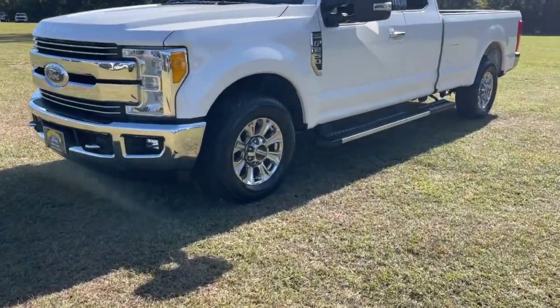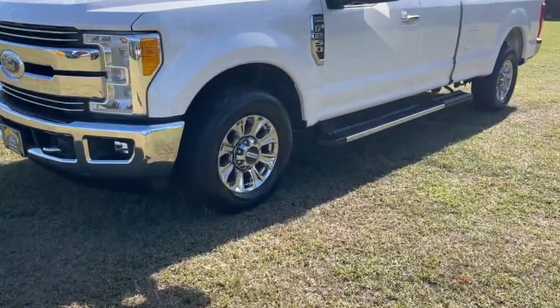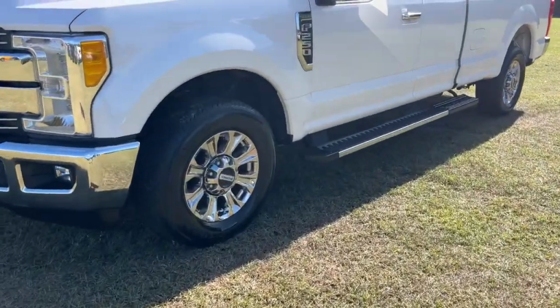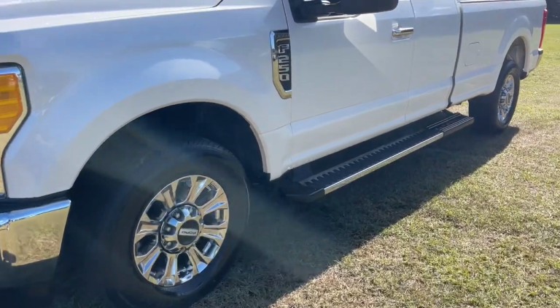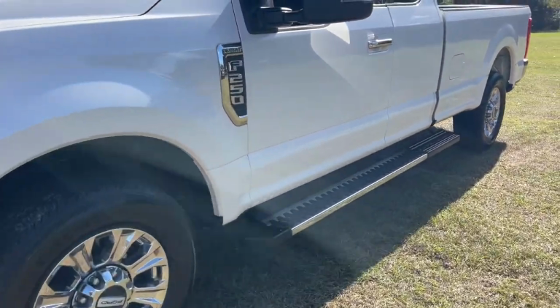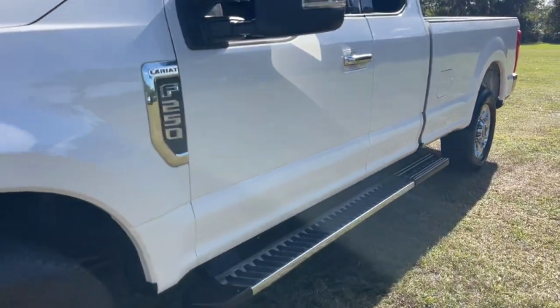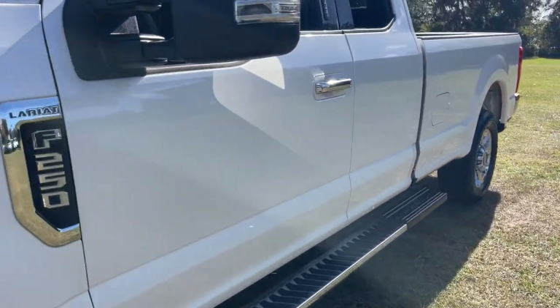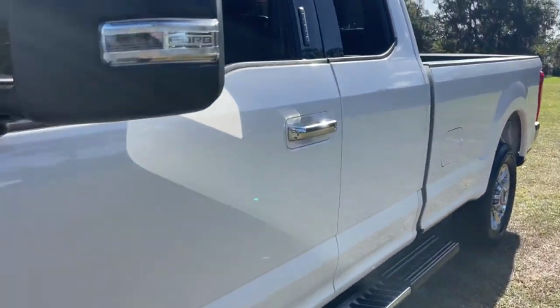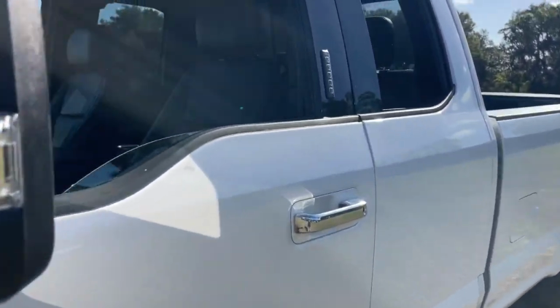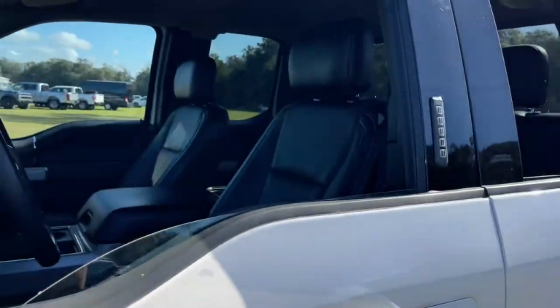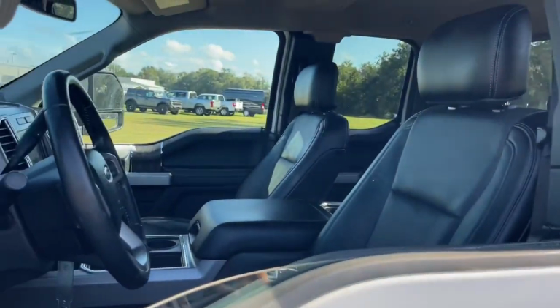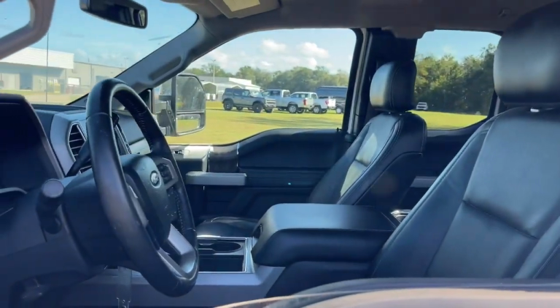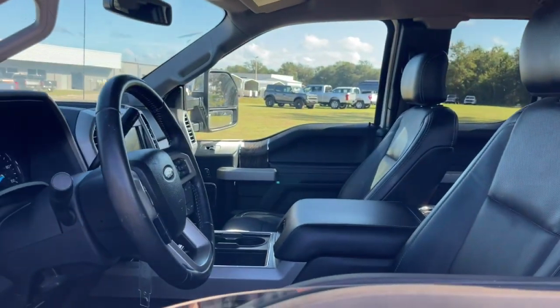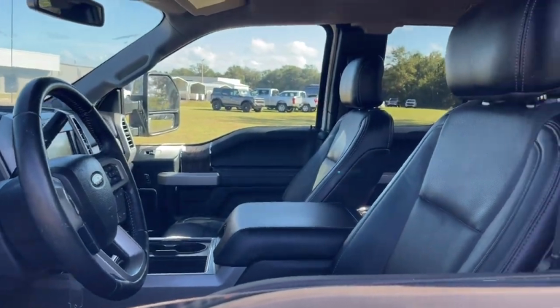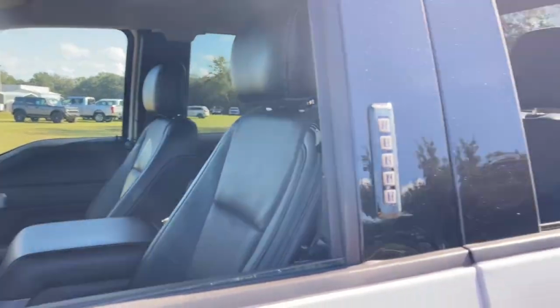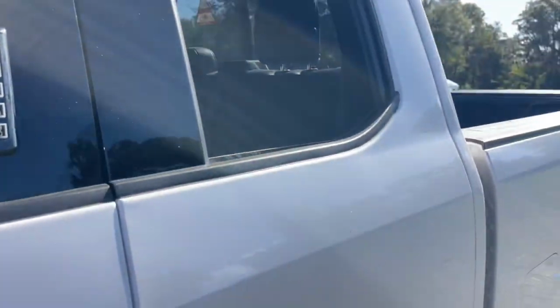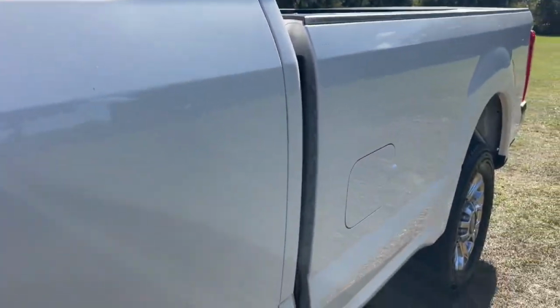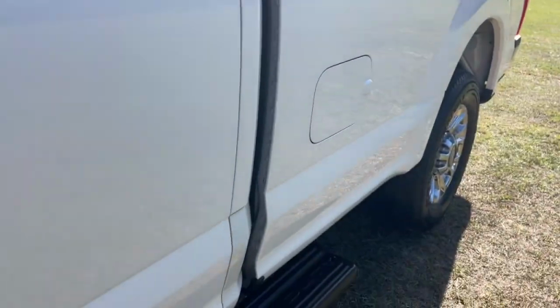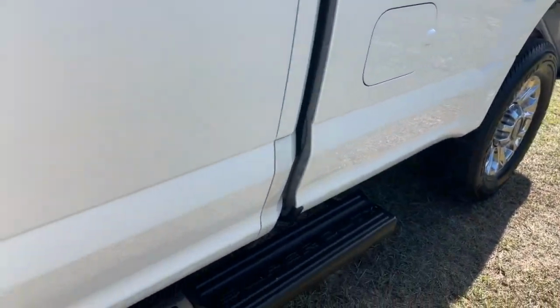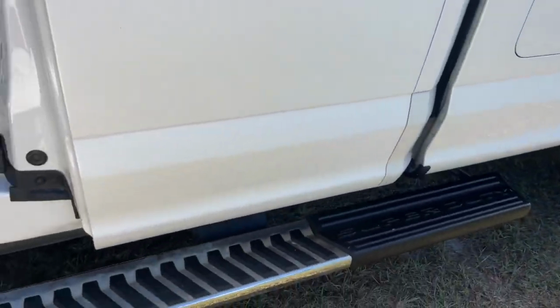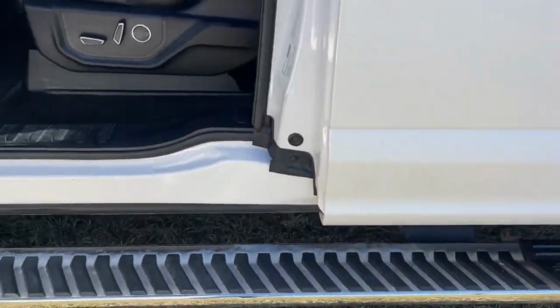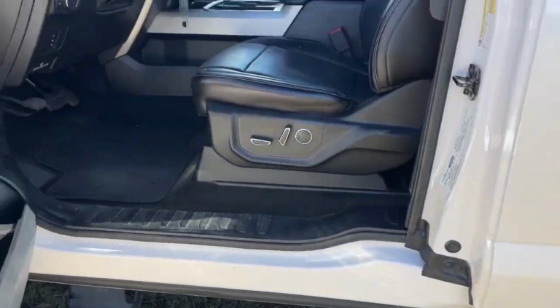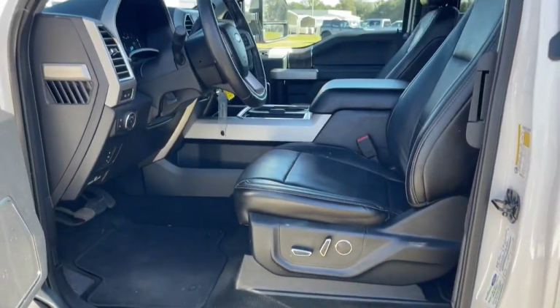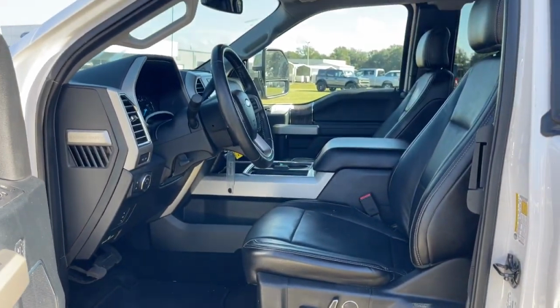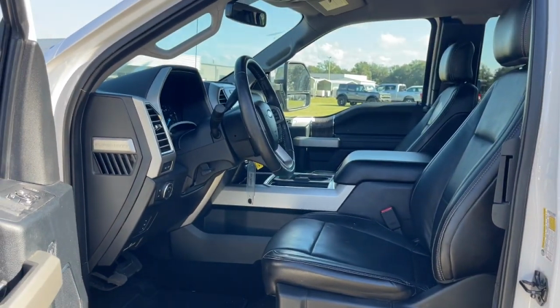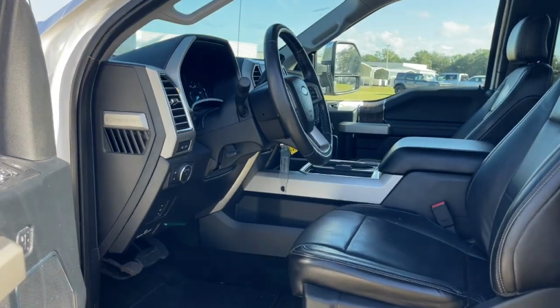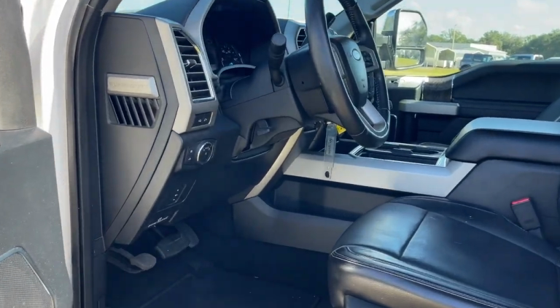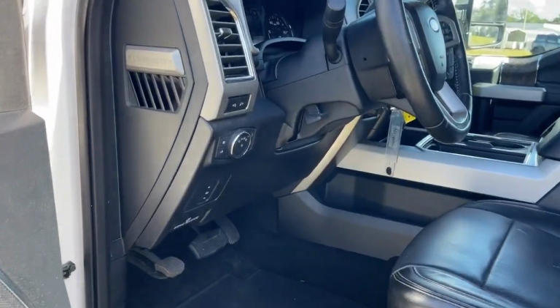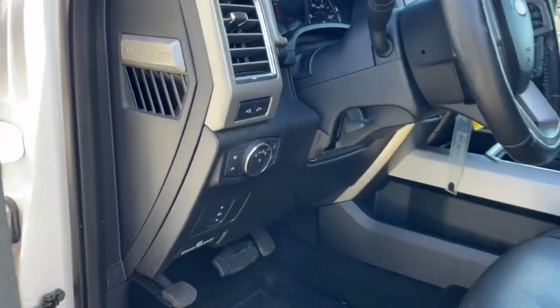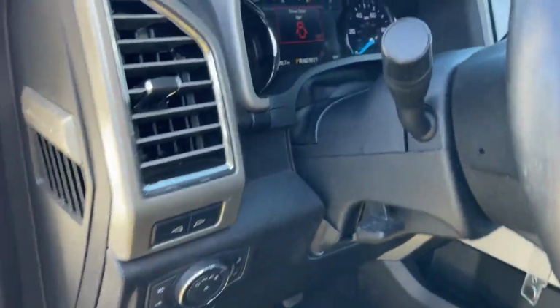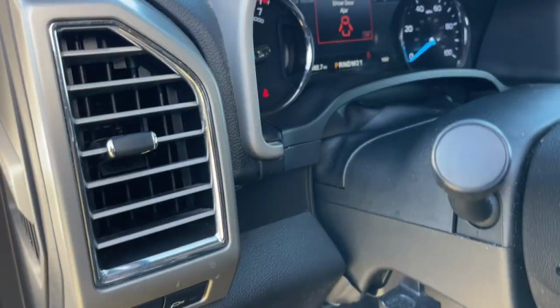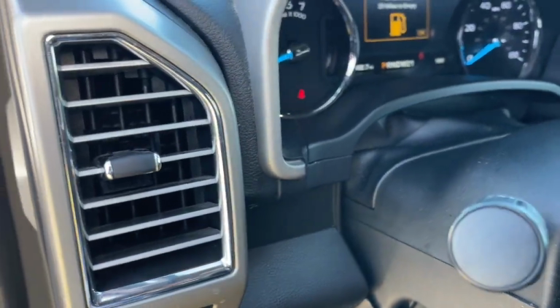This F-250 leverages military-grade aluminum alloy, high-strength steel, rugged components, a stiffer and stronger frame than previous models, and improved axle strength to bring you extraordinary performance even in the most extreme conditions.